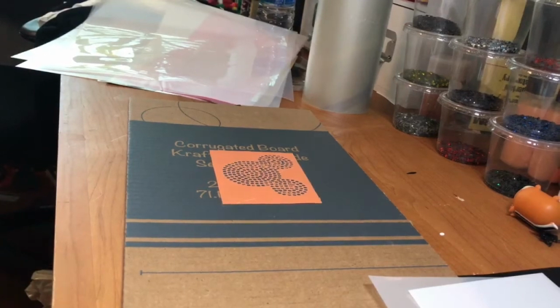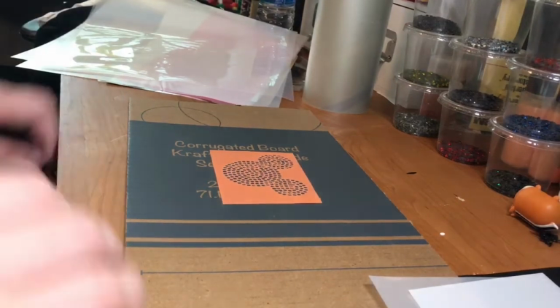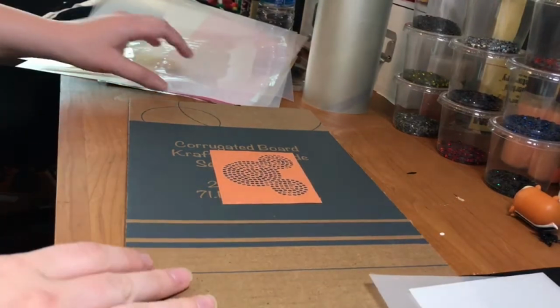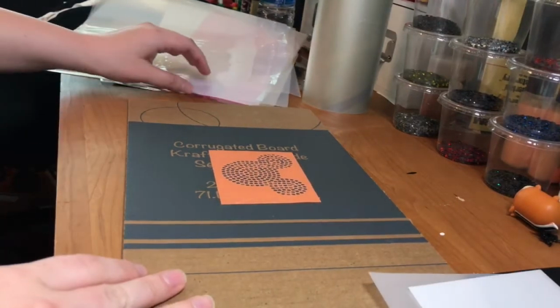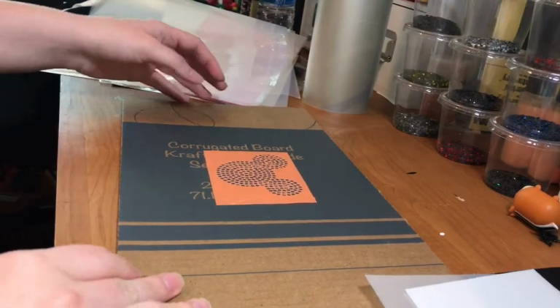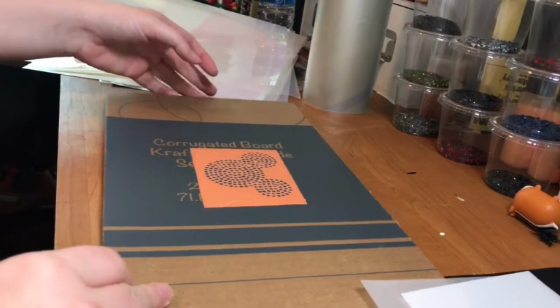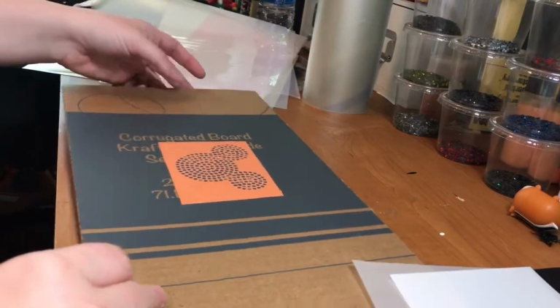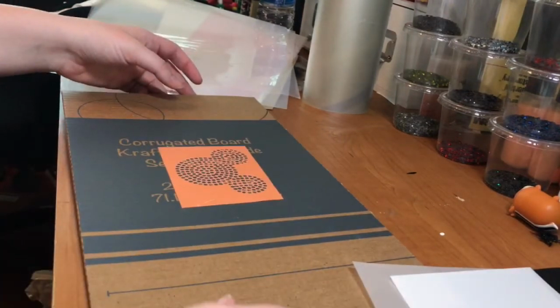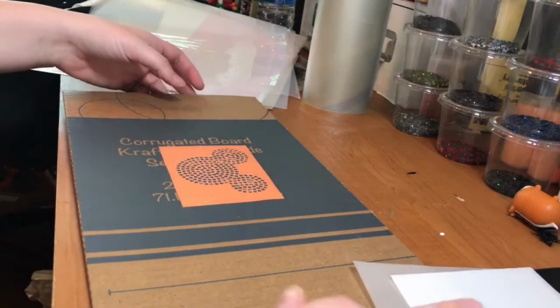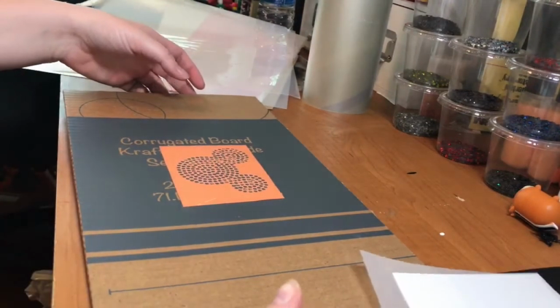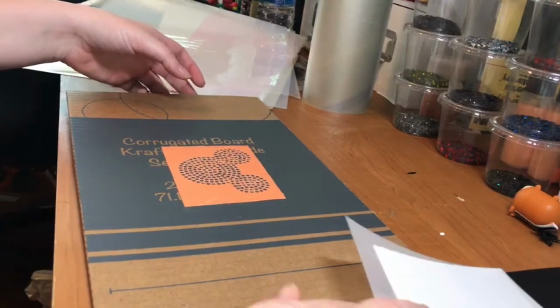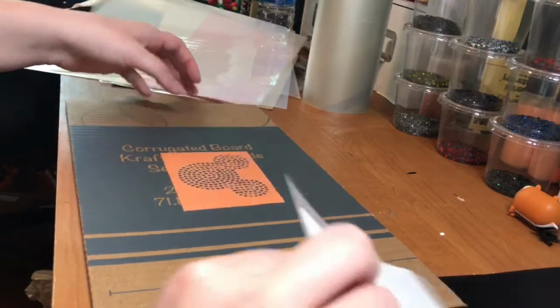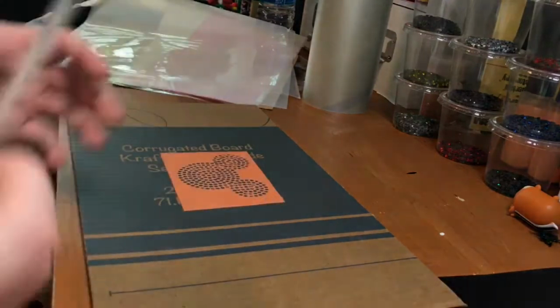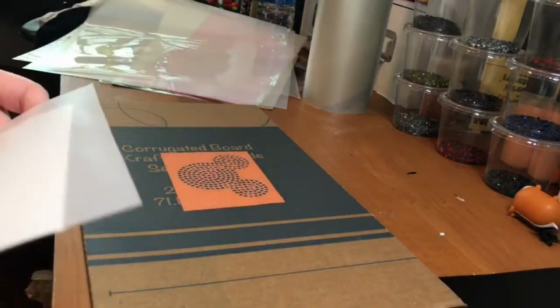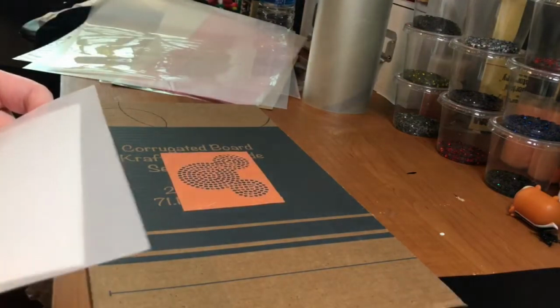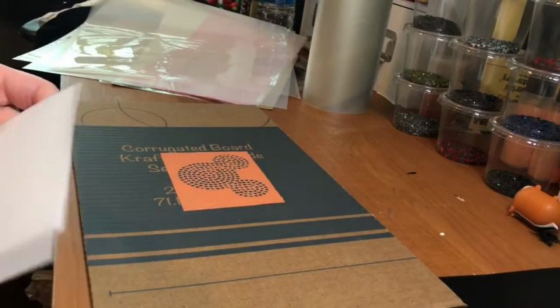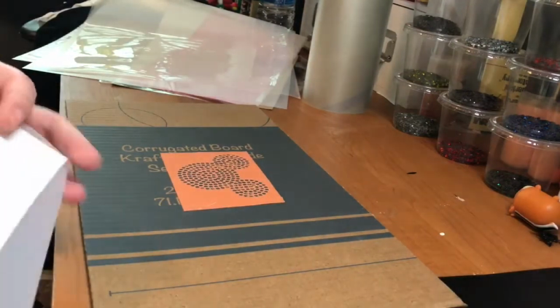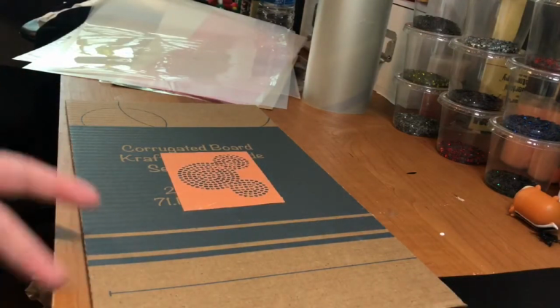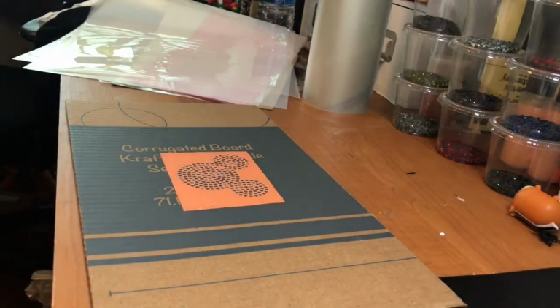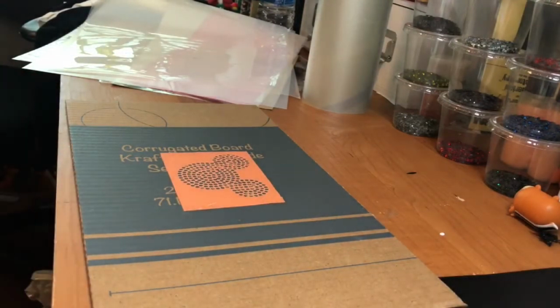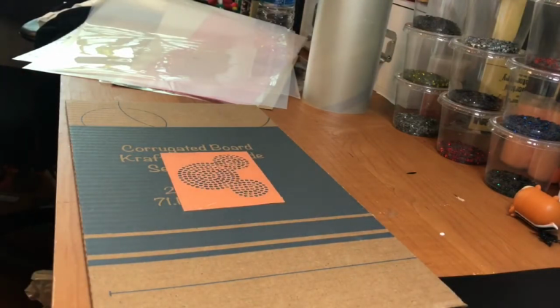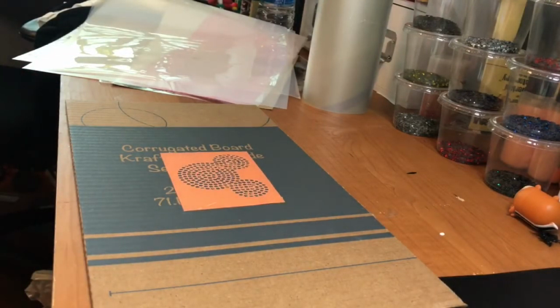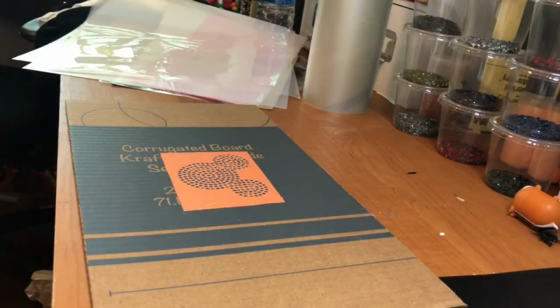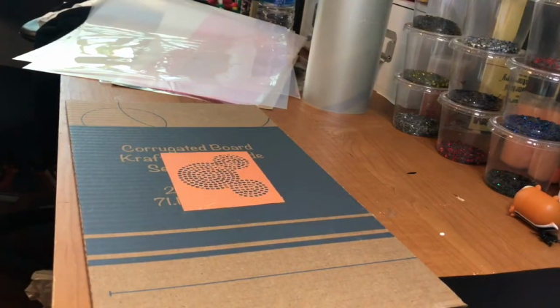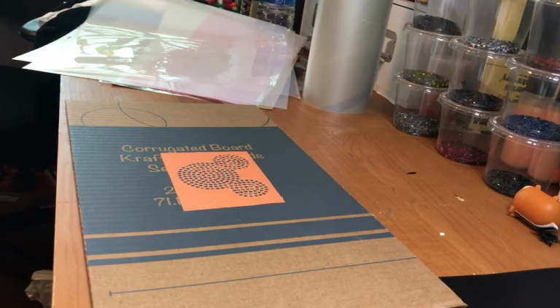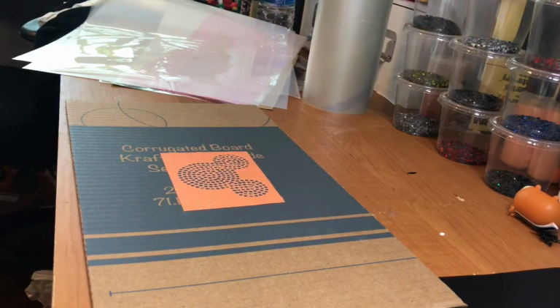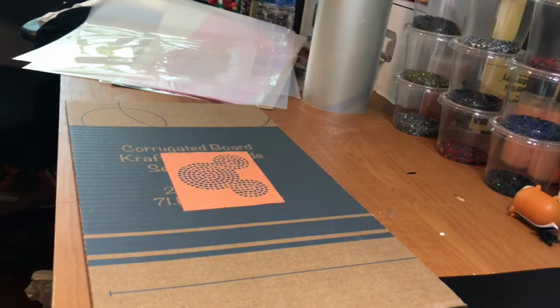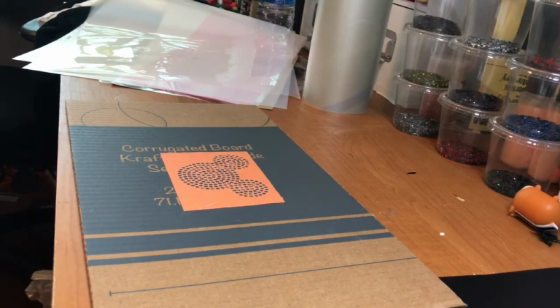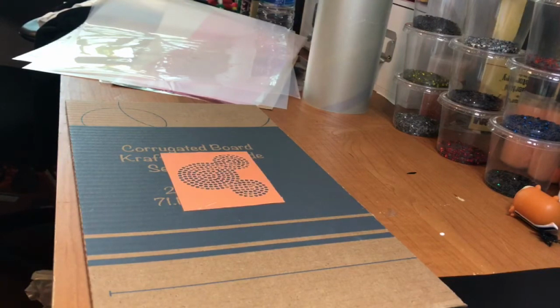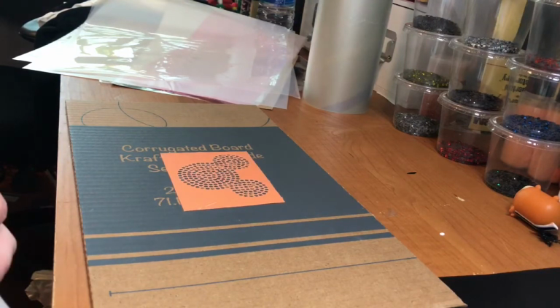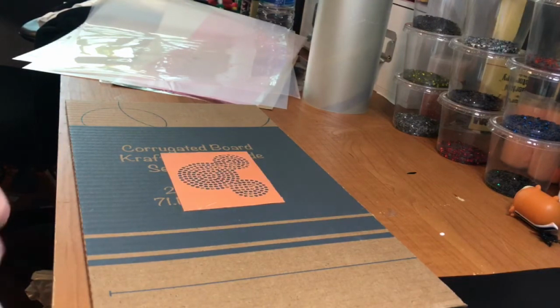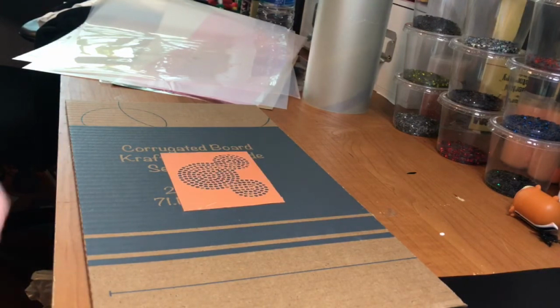Hey guys, today I'm going to actually make a rhinestone decal. I'm going to use the hotfix stones like I did in my last video, but I'm going to turn them into an adhesive decal.